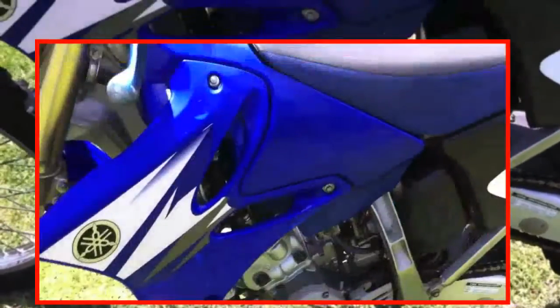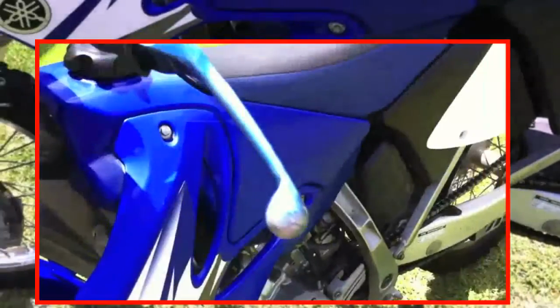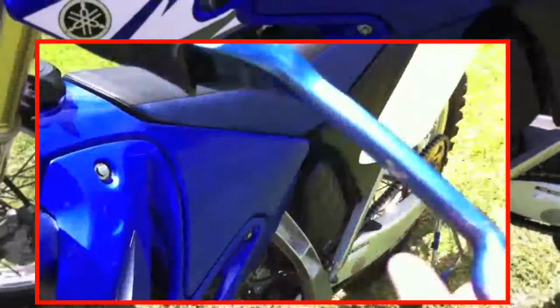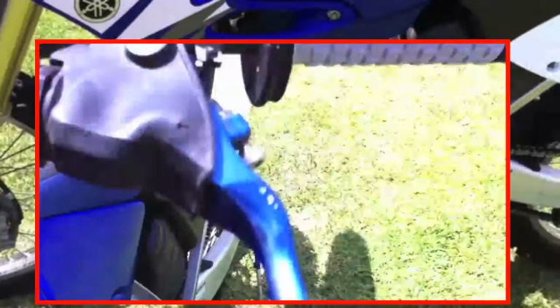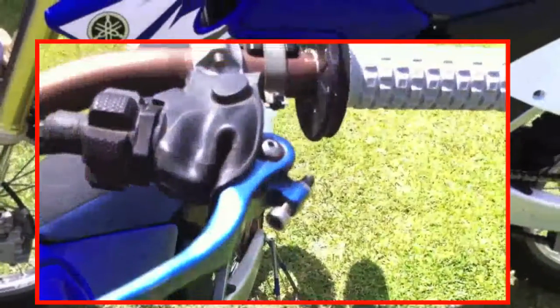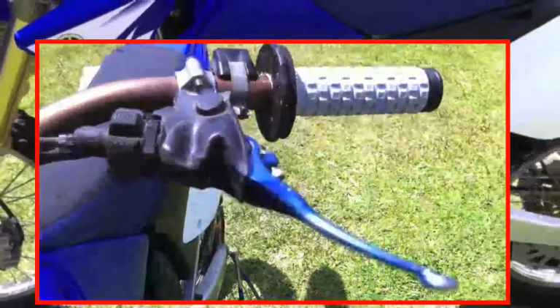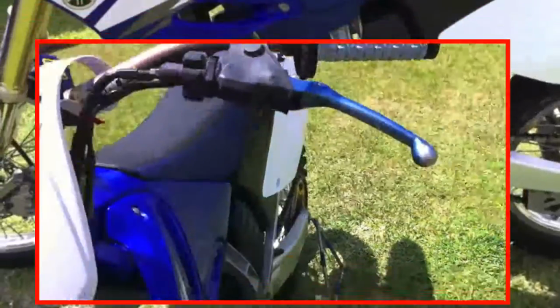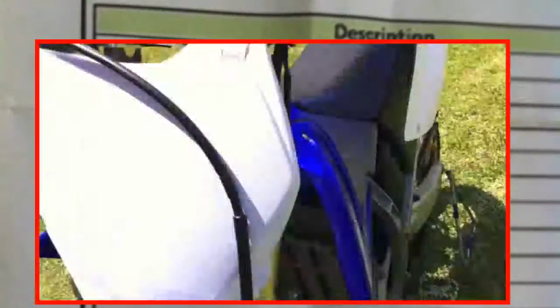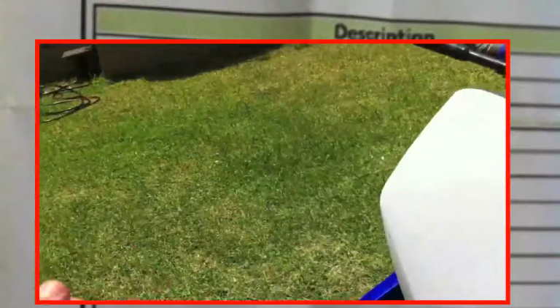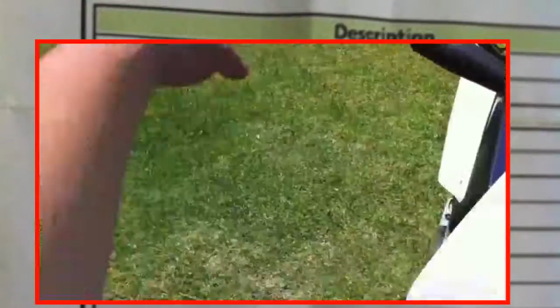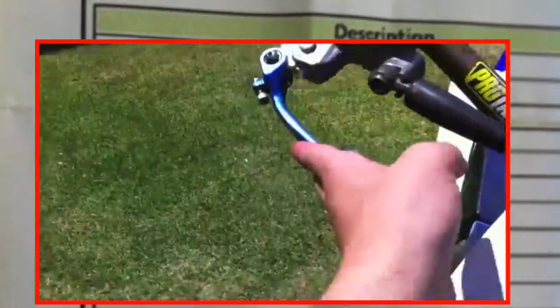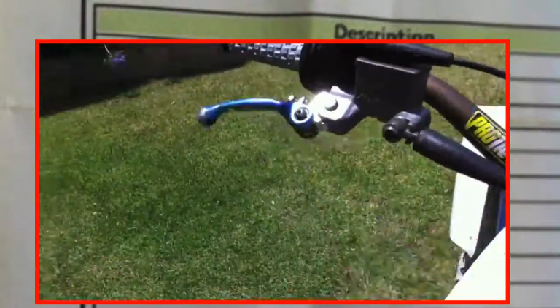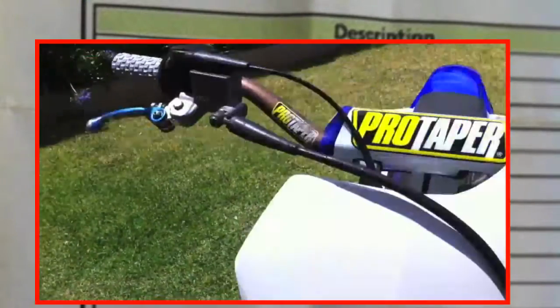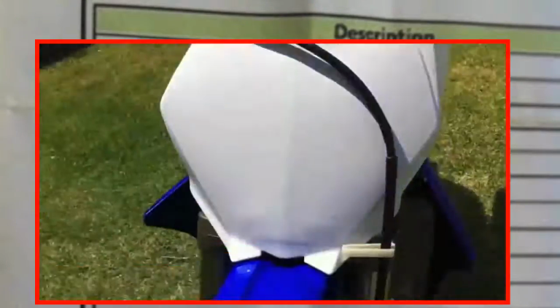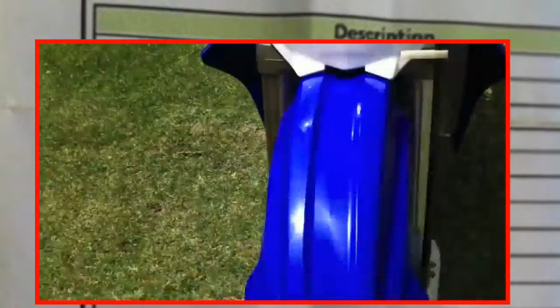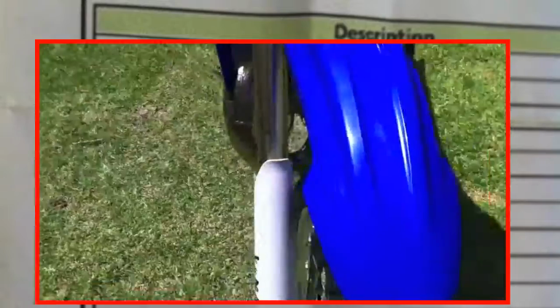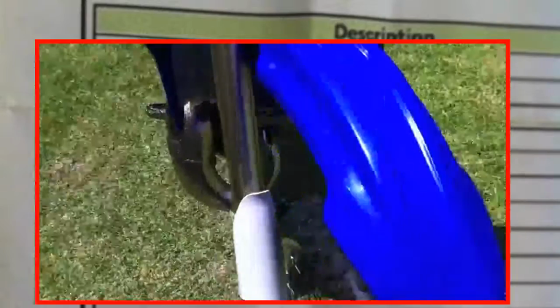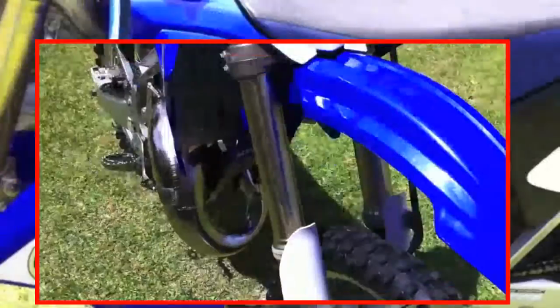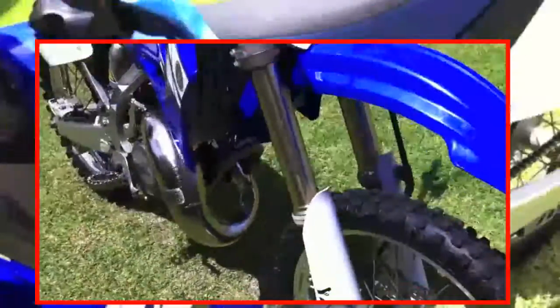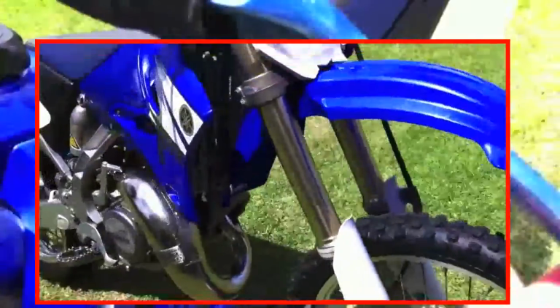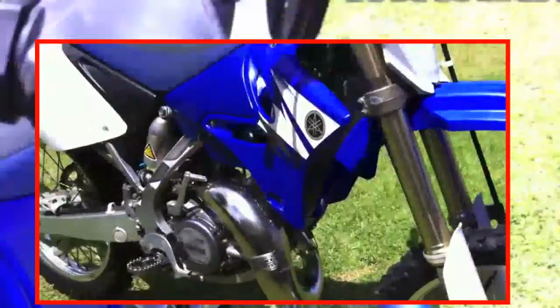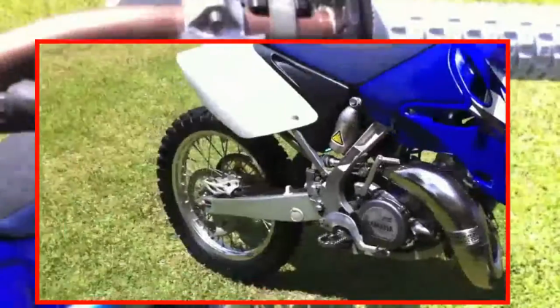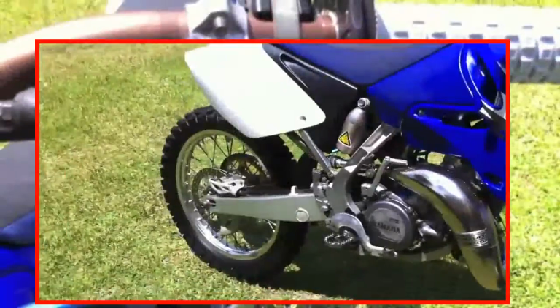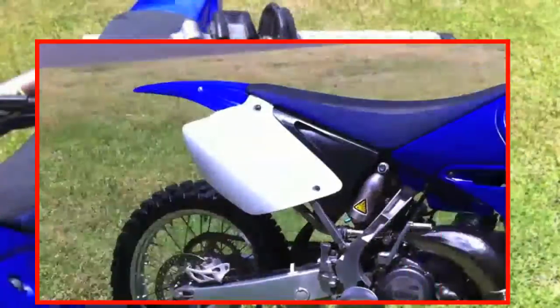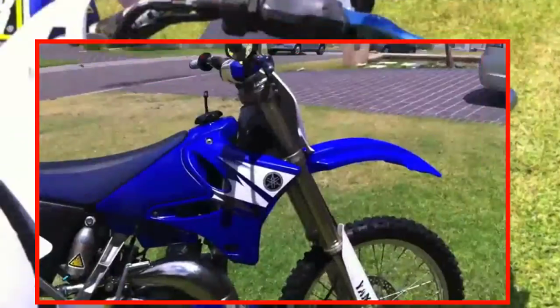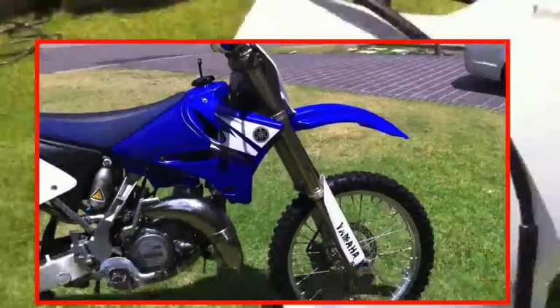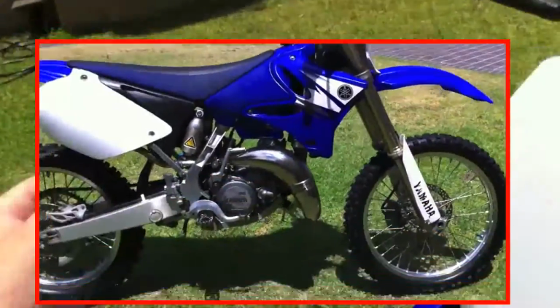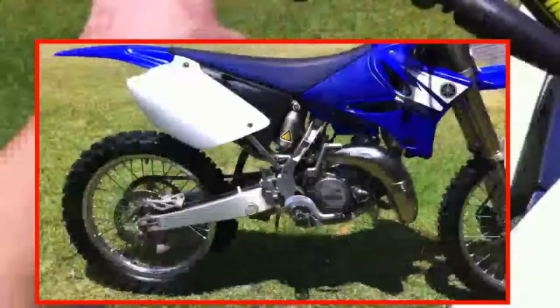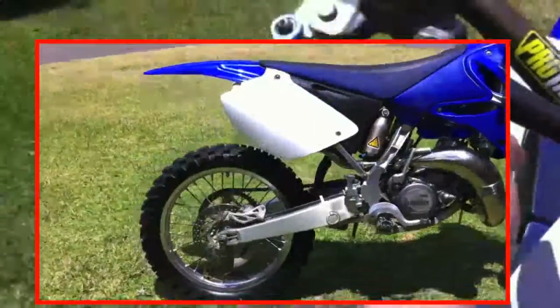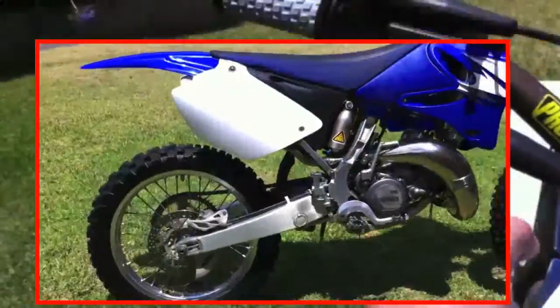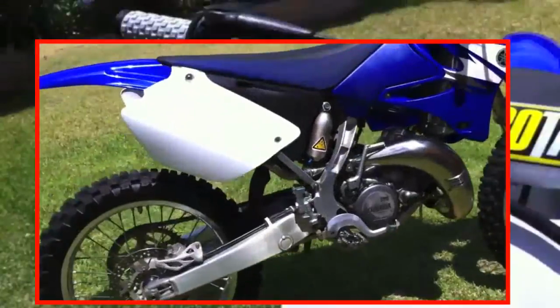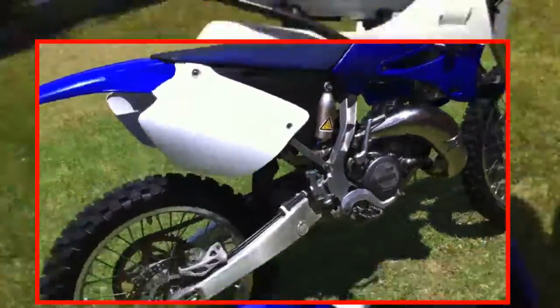It's got X-TEC unbreakable levers — really good. It's got complete new plastics, the Ace Abyss plastics, so yeah, that's pretty good.